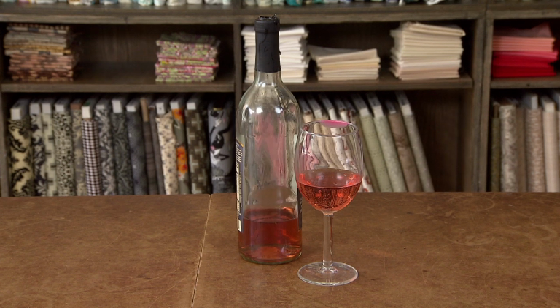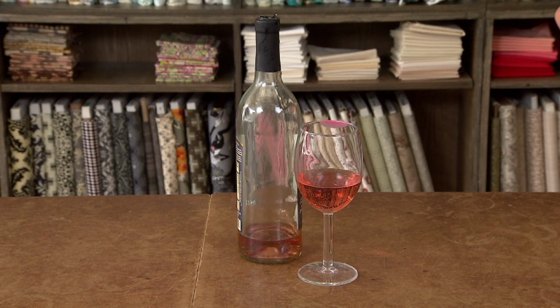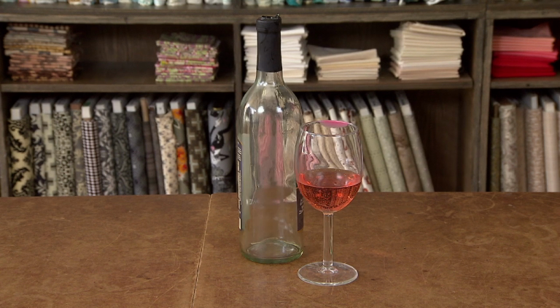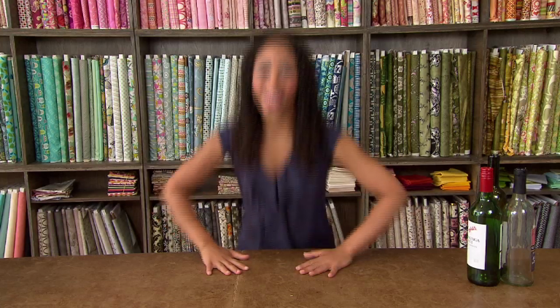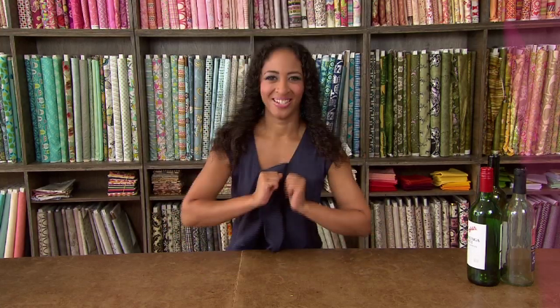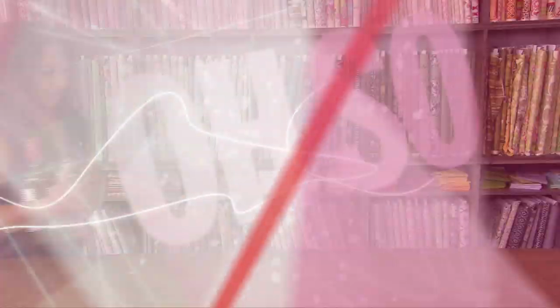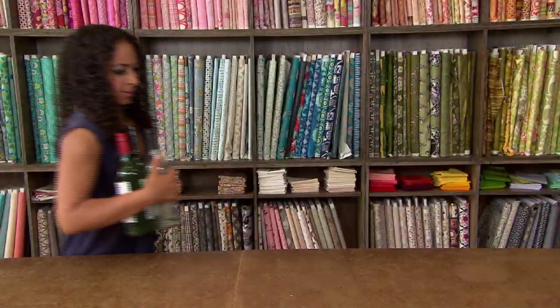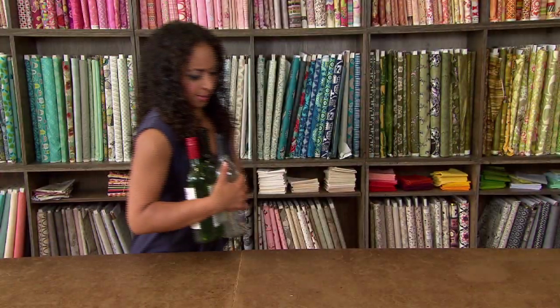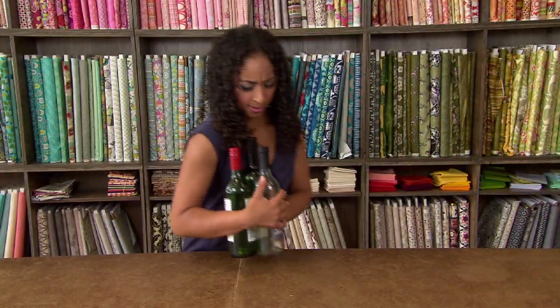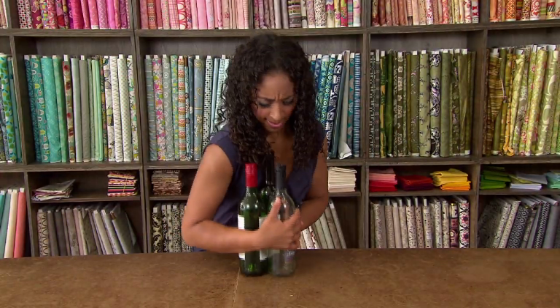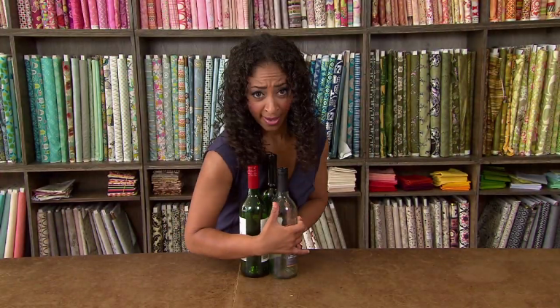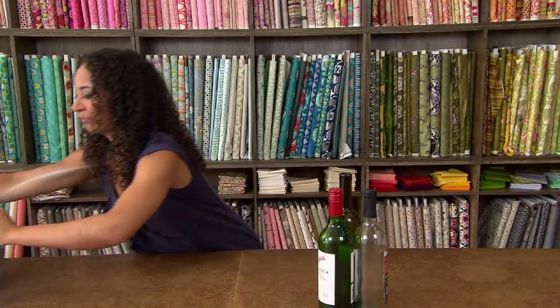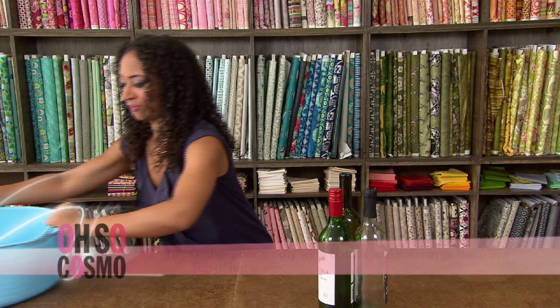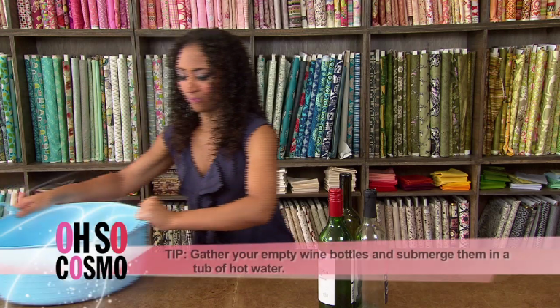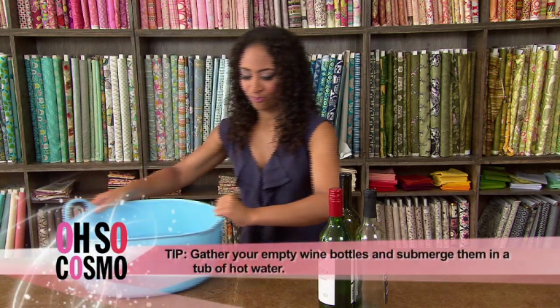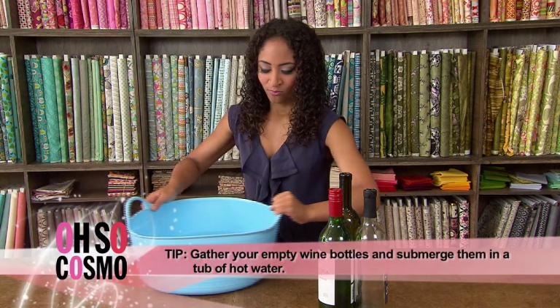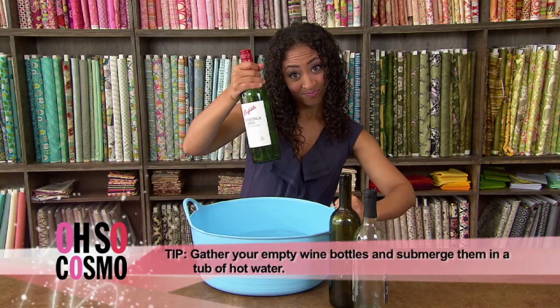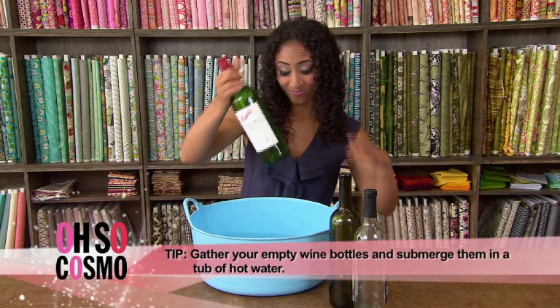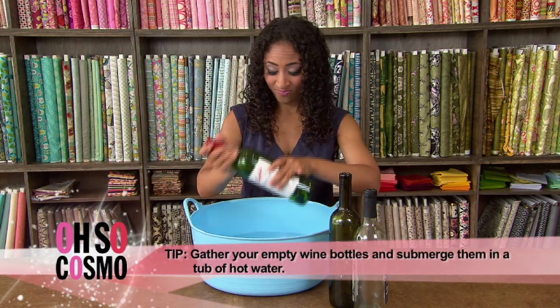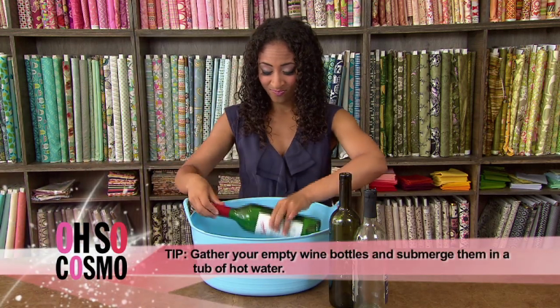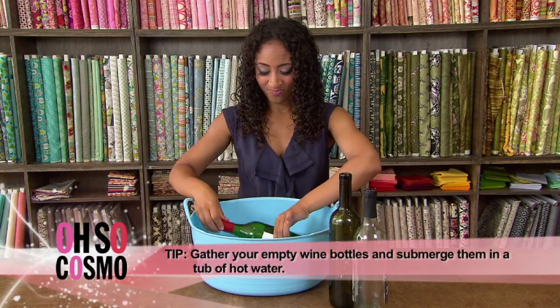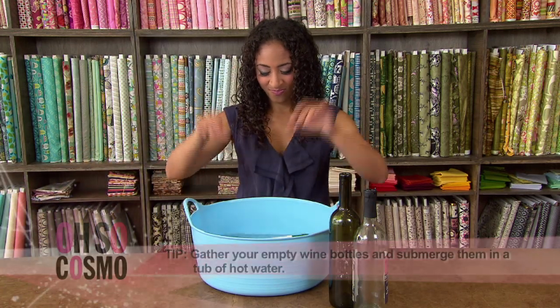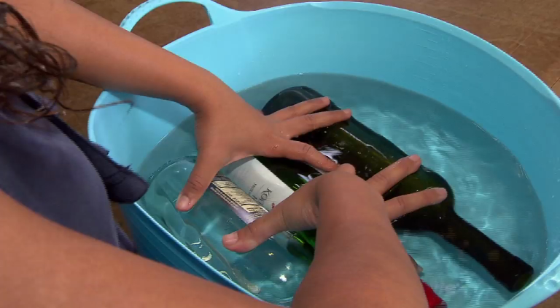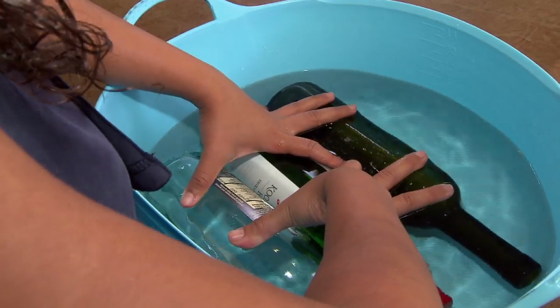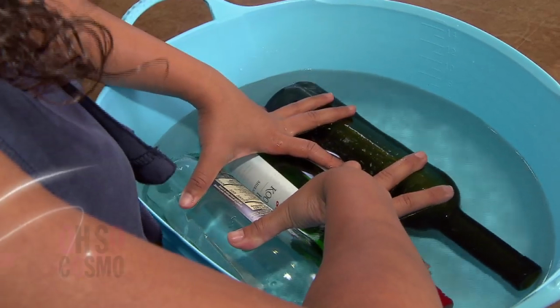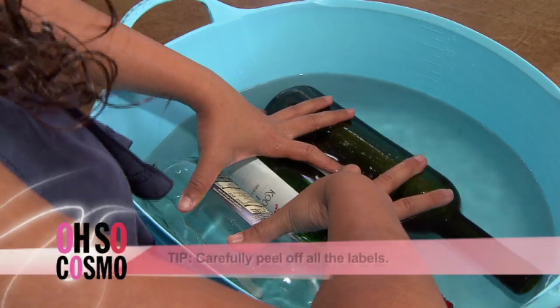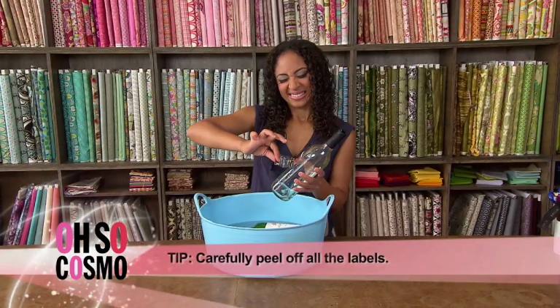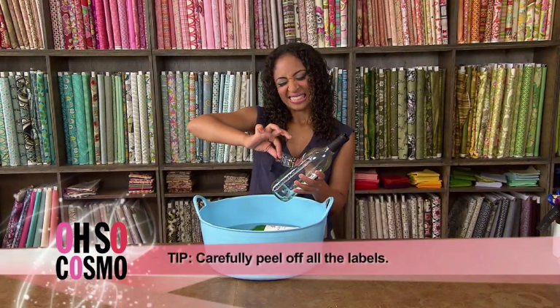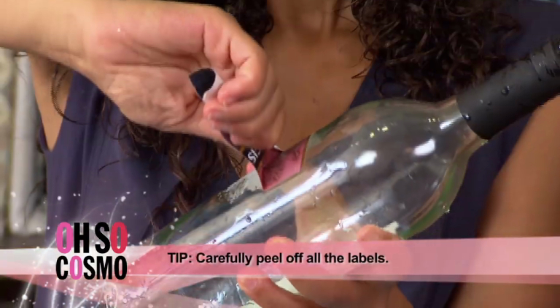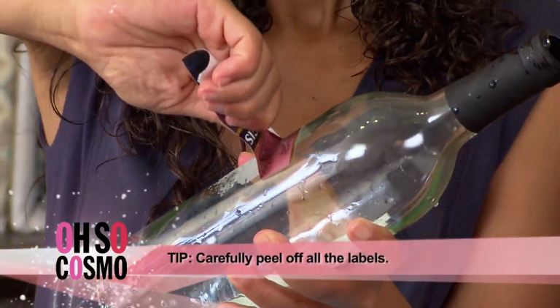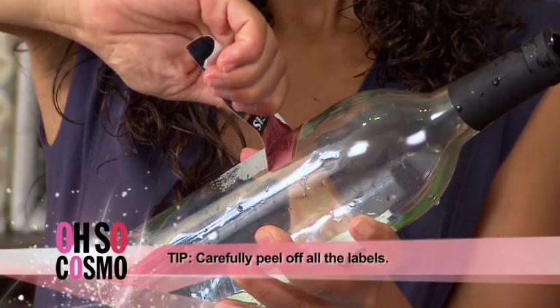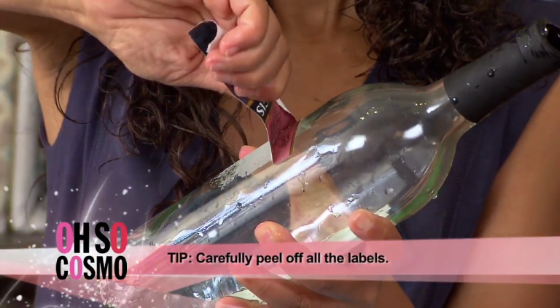Step one: drink that wine! We're gonna make three different vases from empty bottles. Before you get started, be sure to soak your empty bottles in some hot water. This will allow the labels to peel off easier.